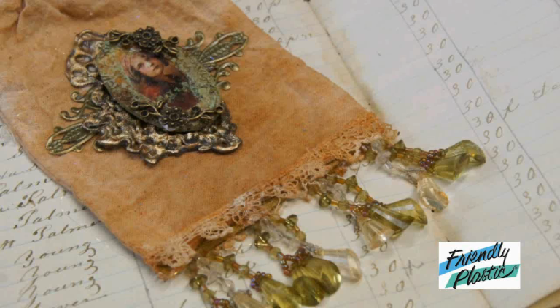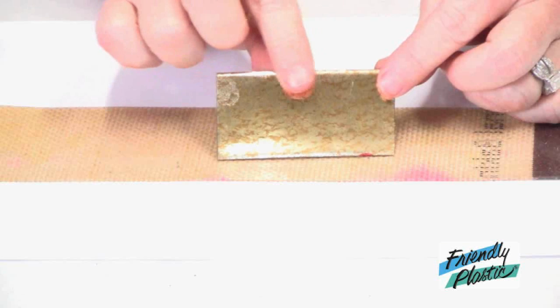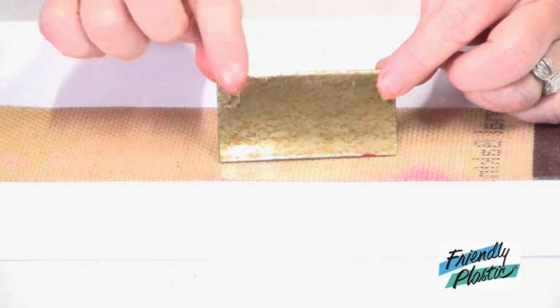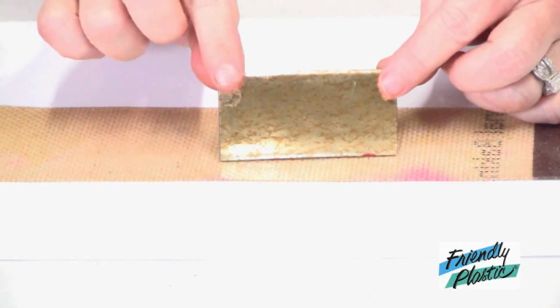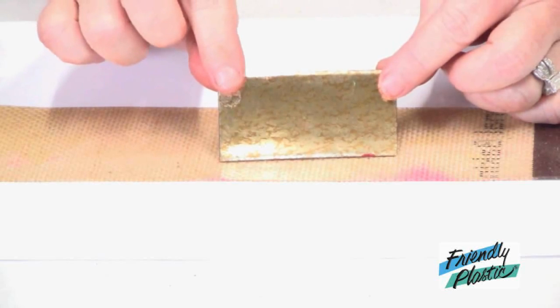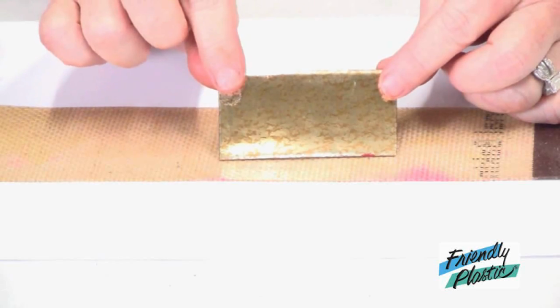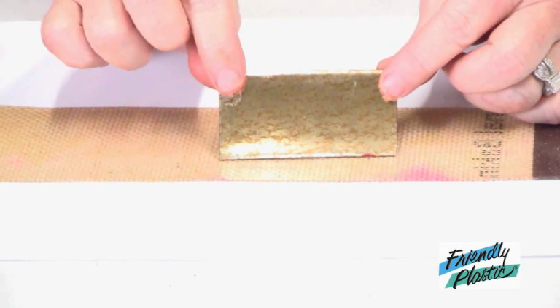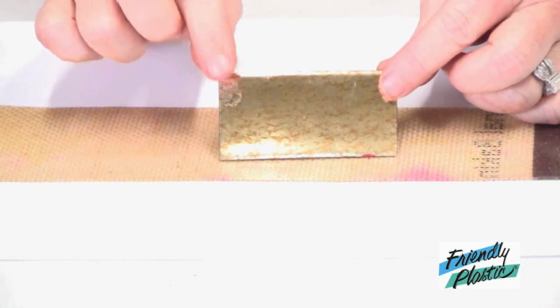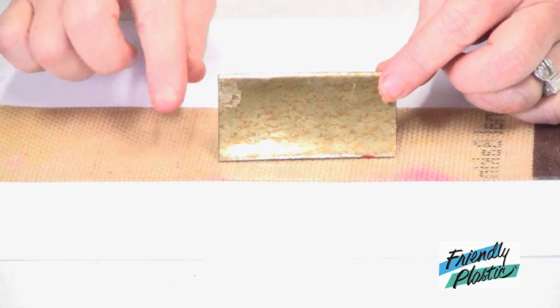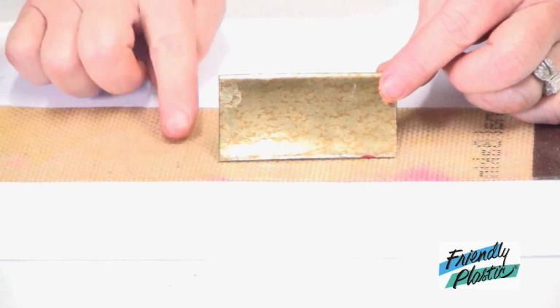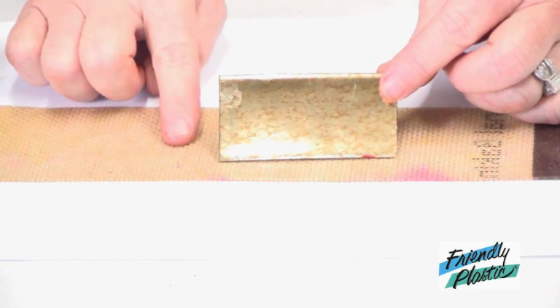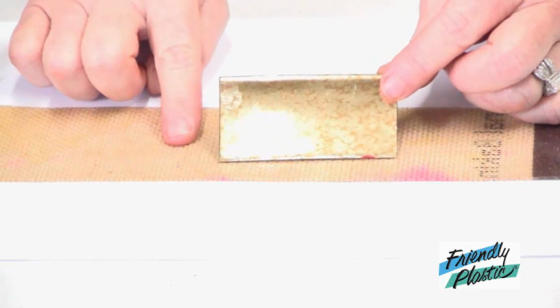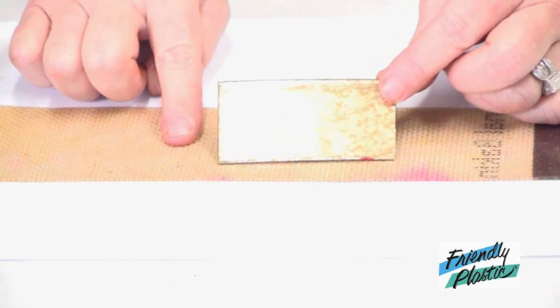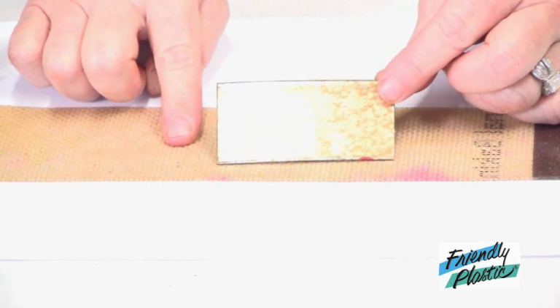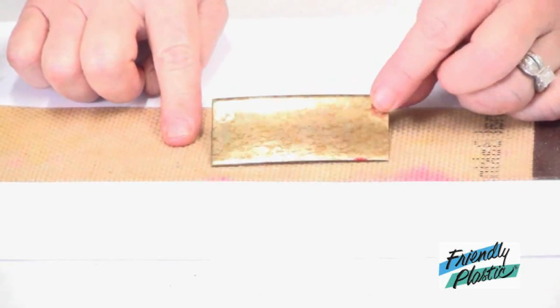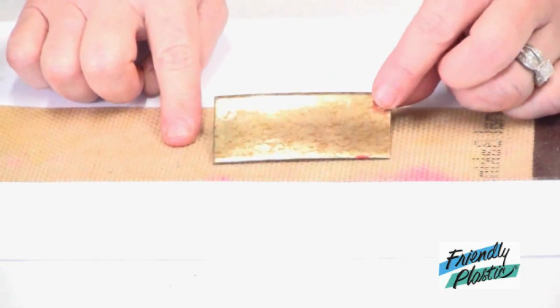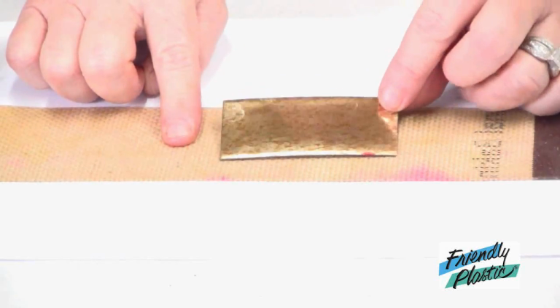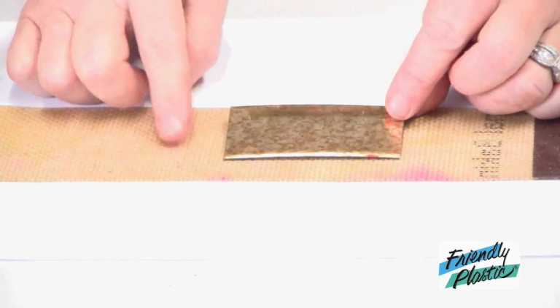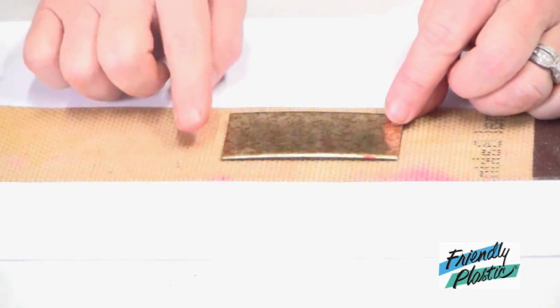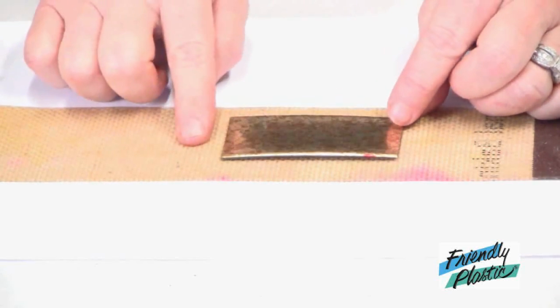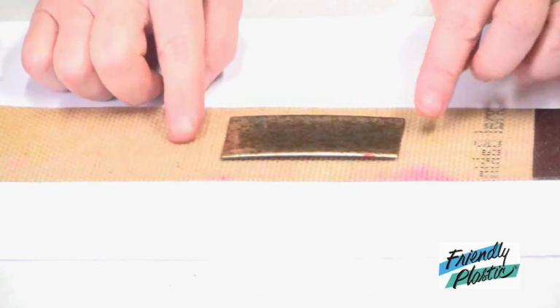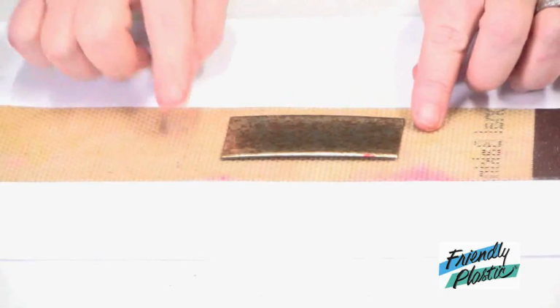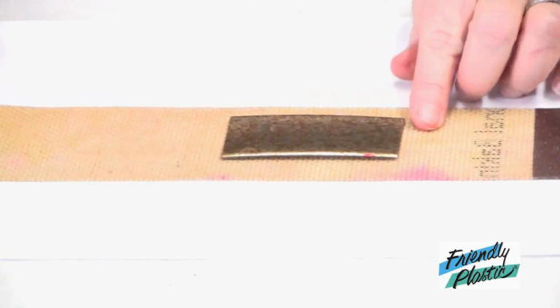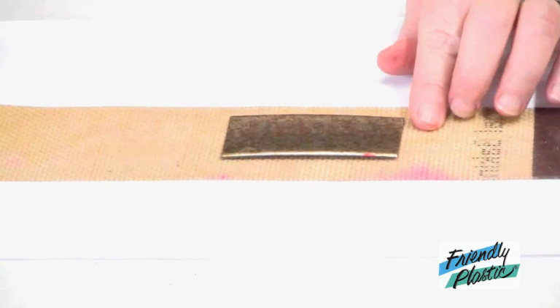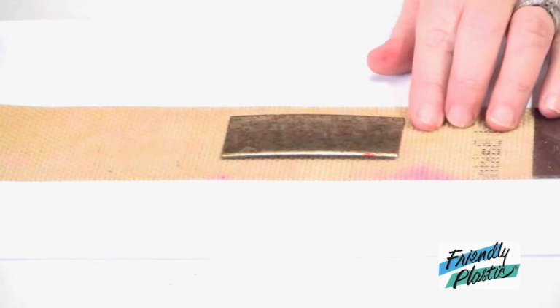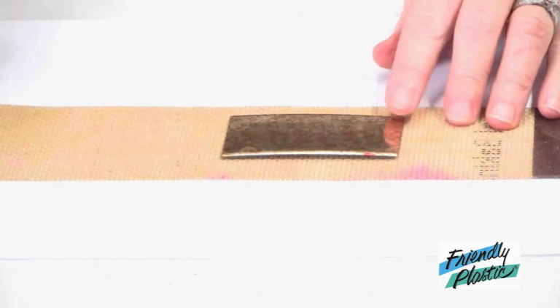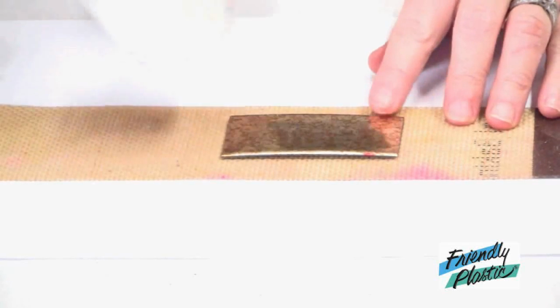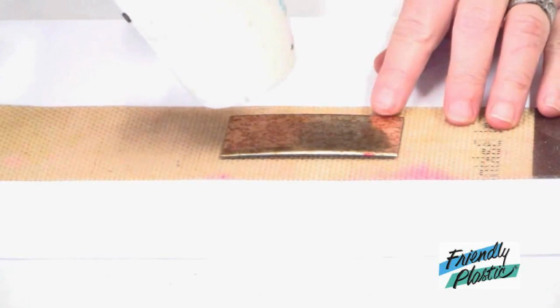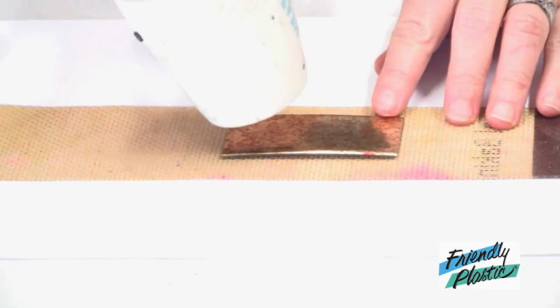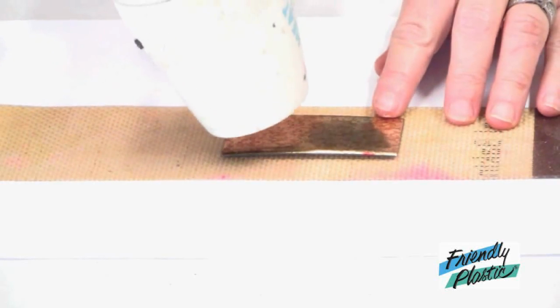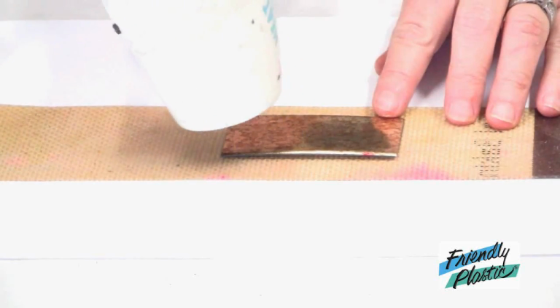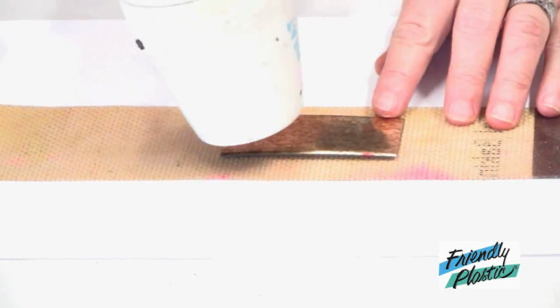I have my strip of Friendly Plastic here on my non-stick work surface, which I've applied a little bit of petroleum jelly, and now I'm going to apply heat.